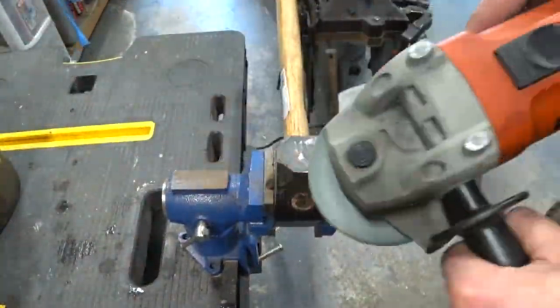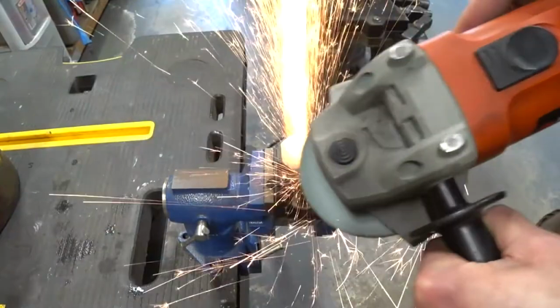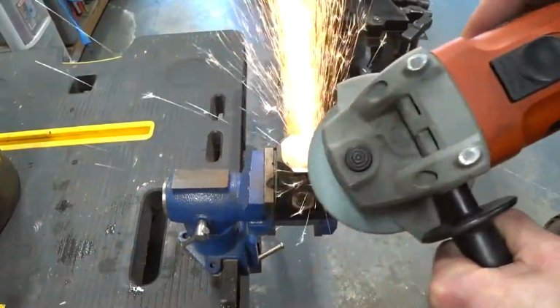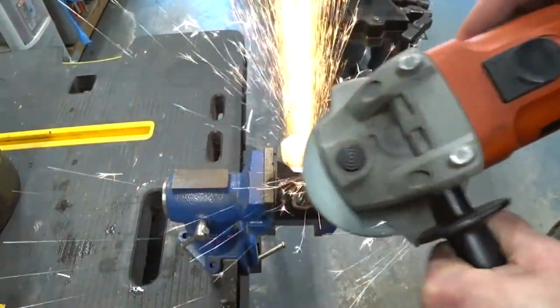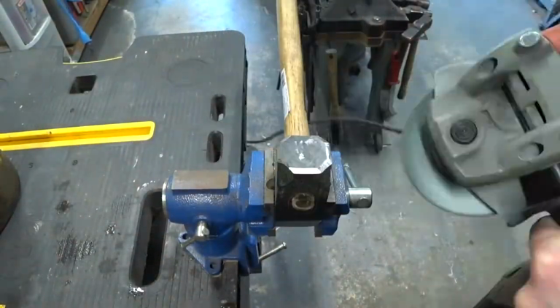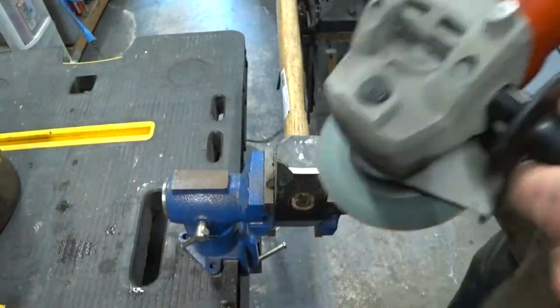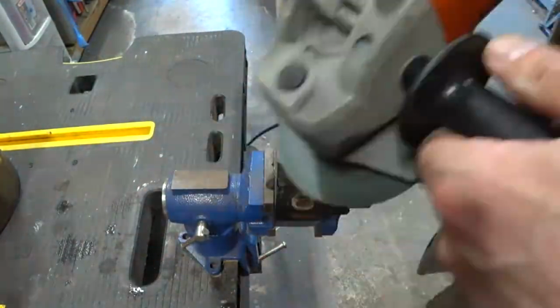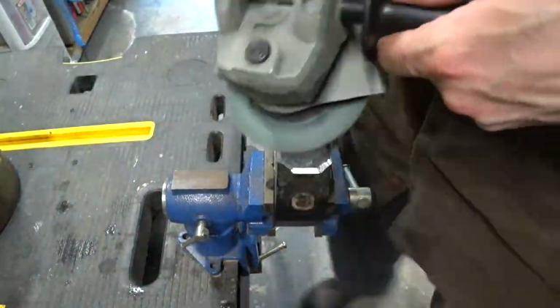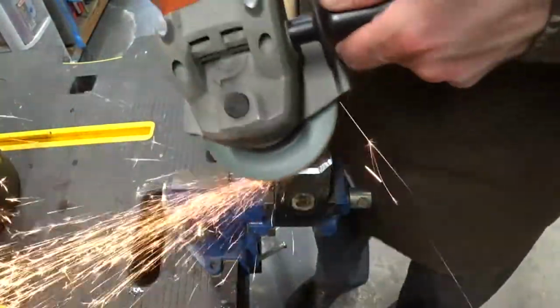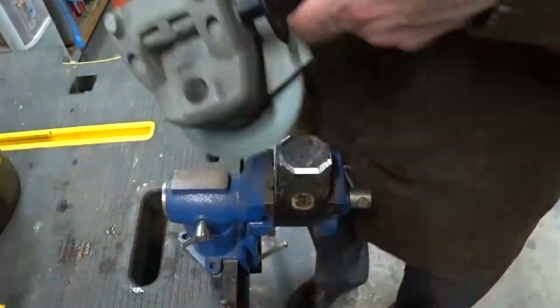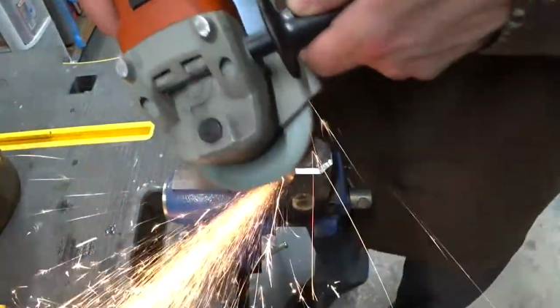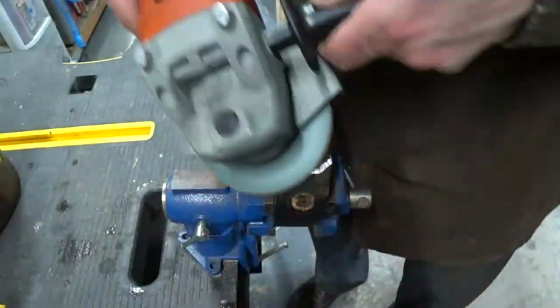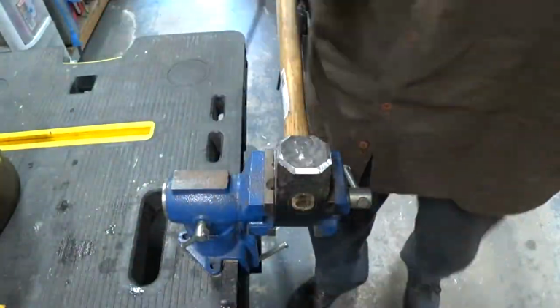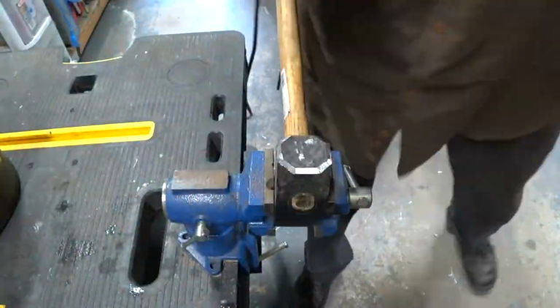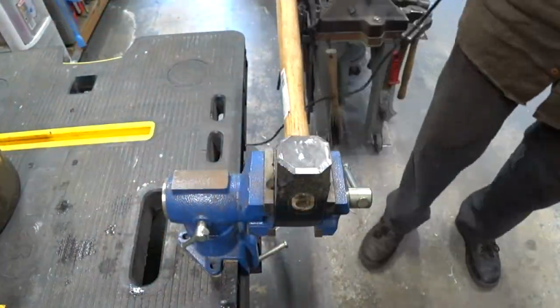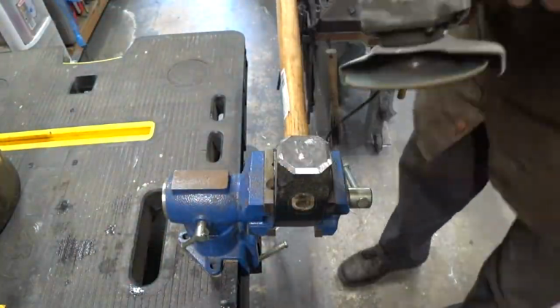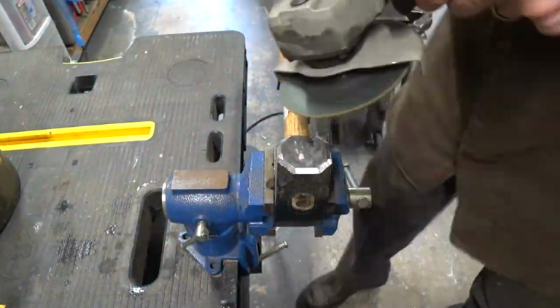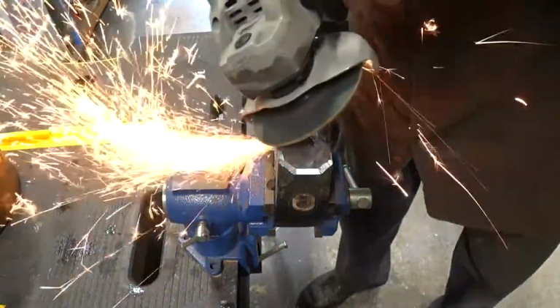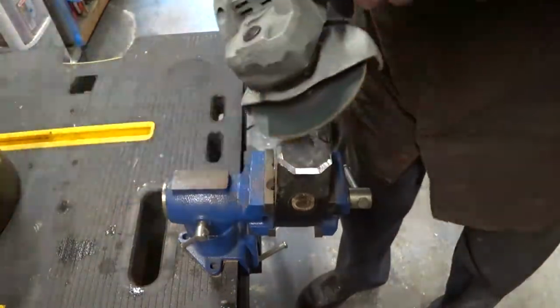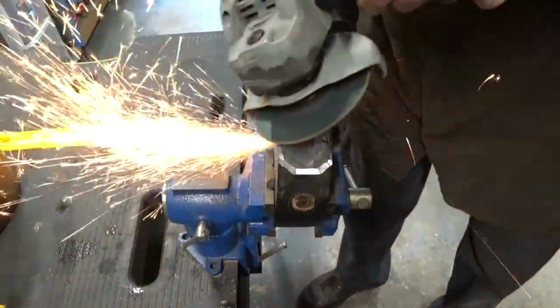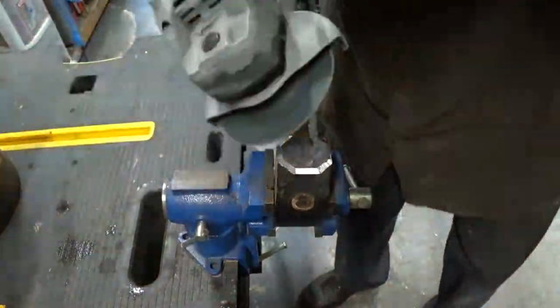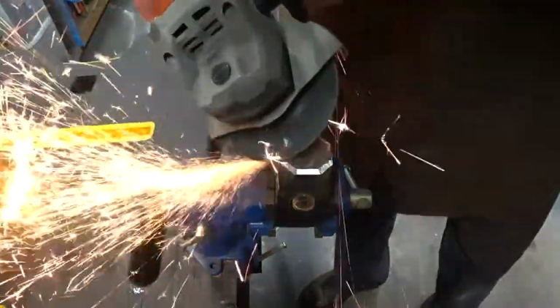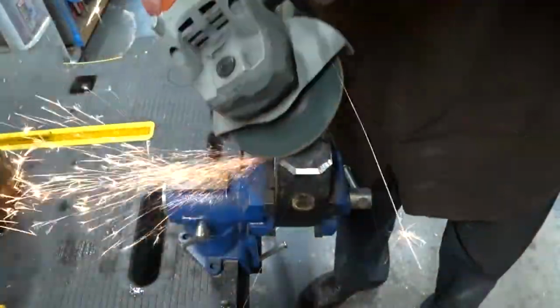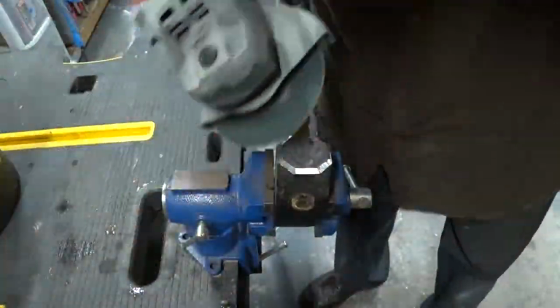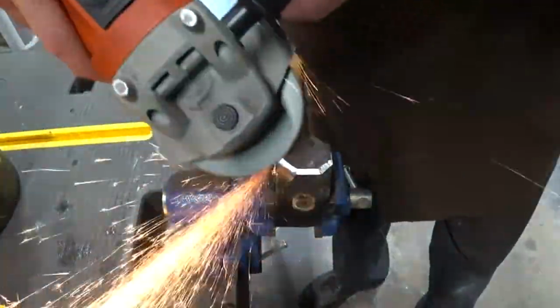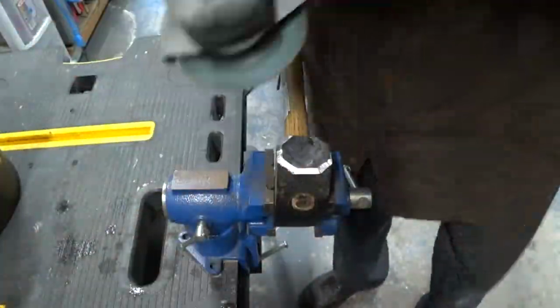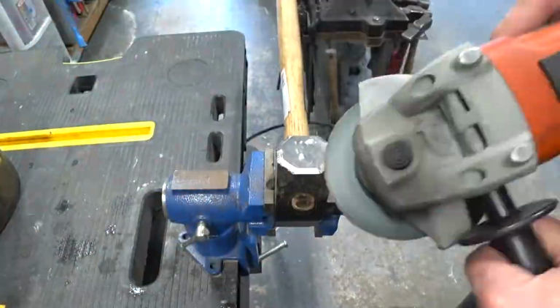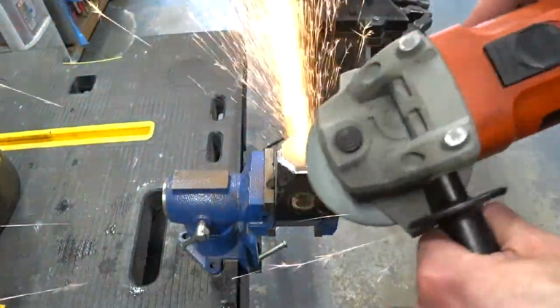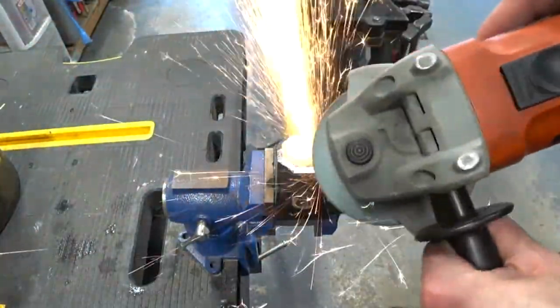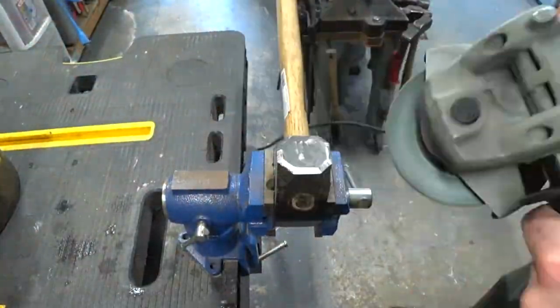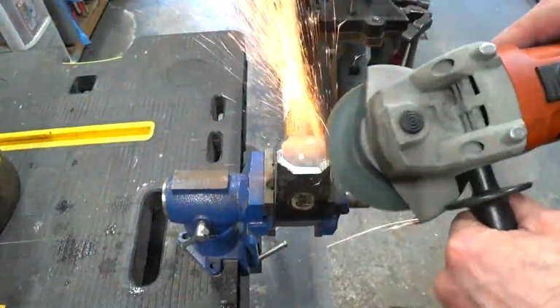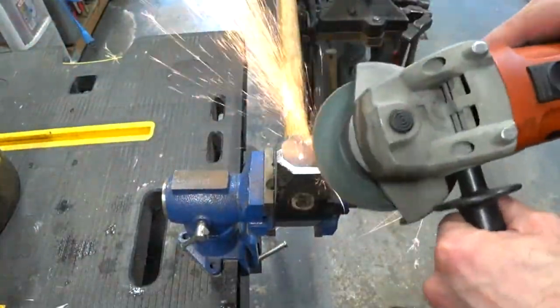If you ease those bevels and round them over properly, you can actually use them in place of a peen and forge with the edges of the hammer by tilting the hammerhead.